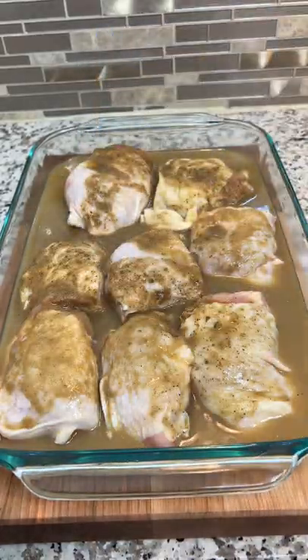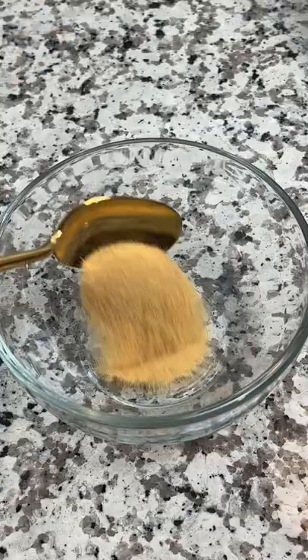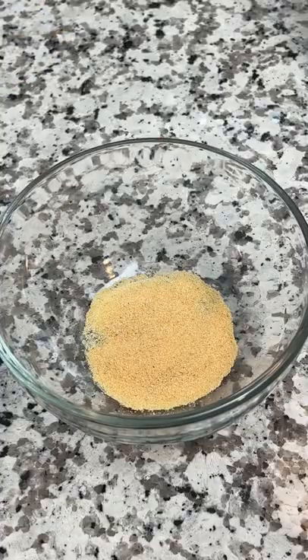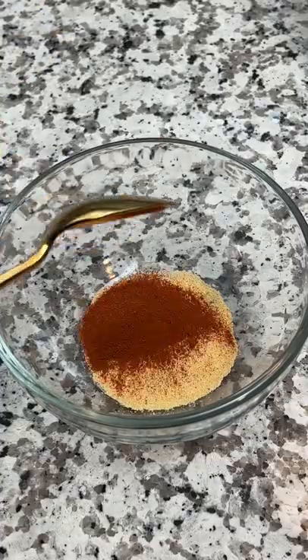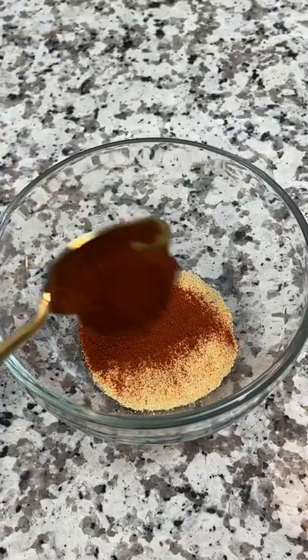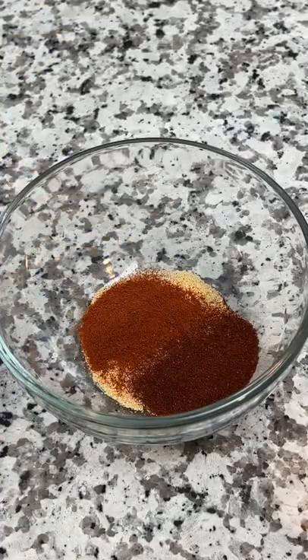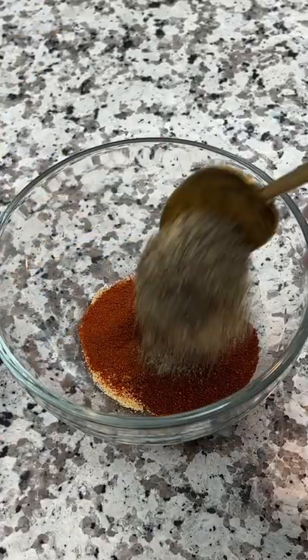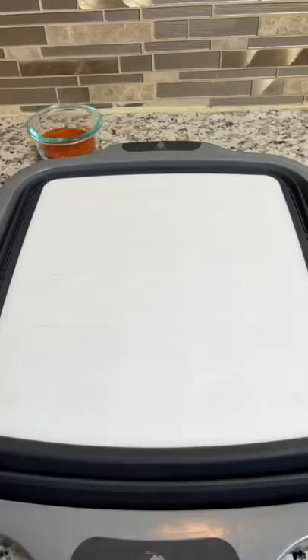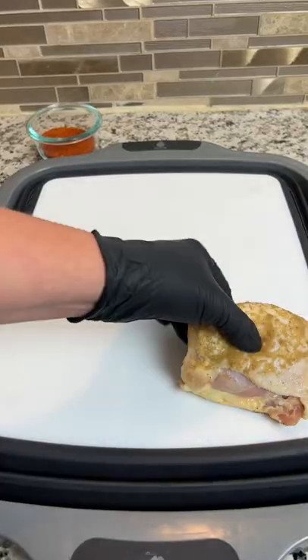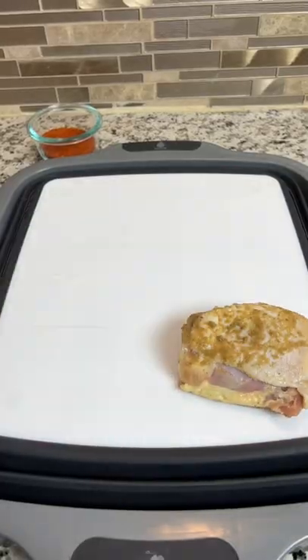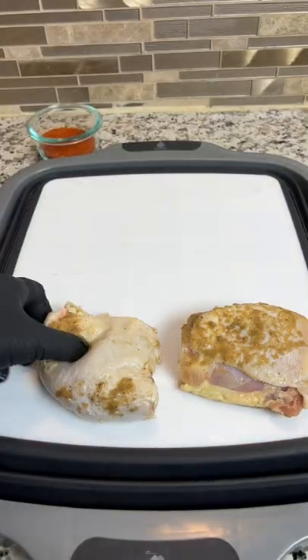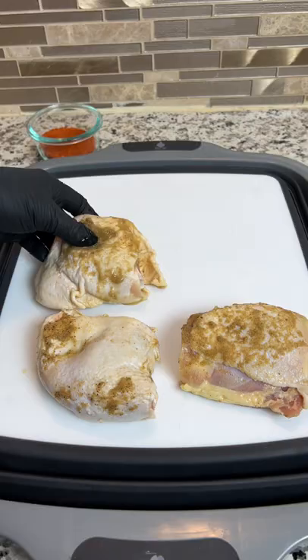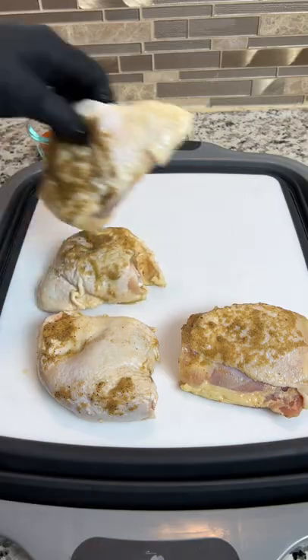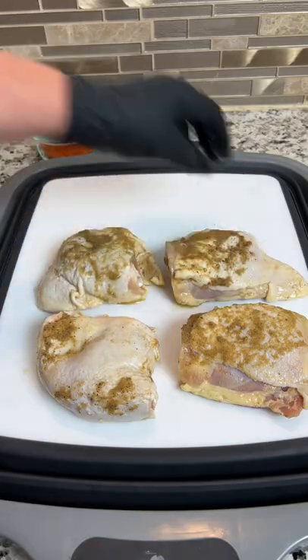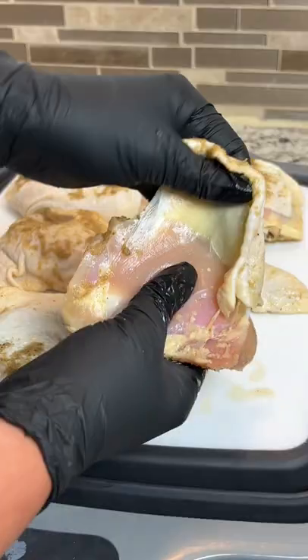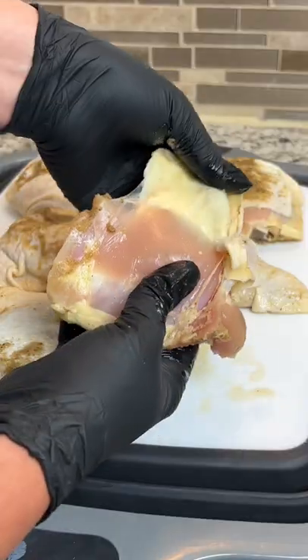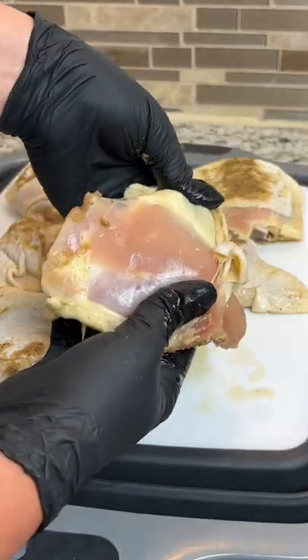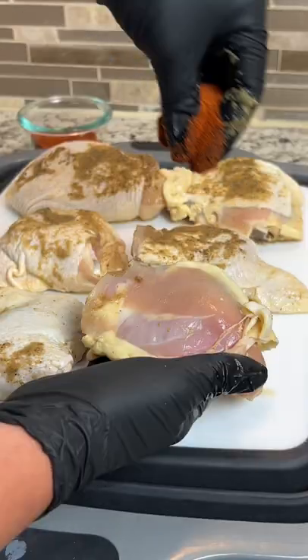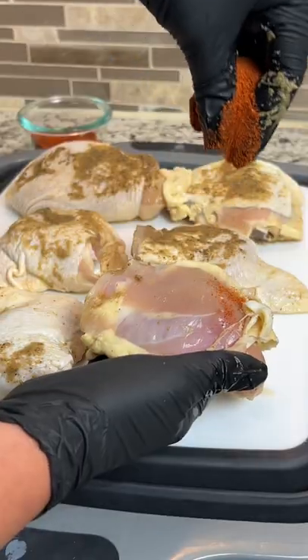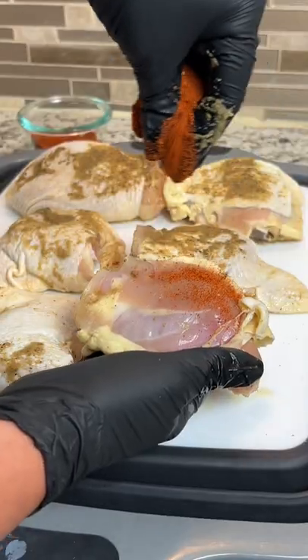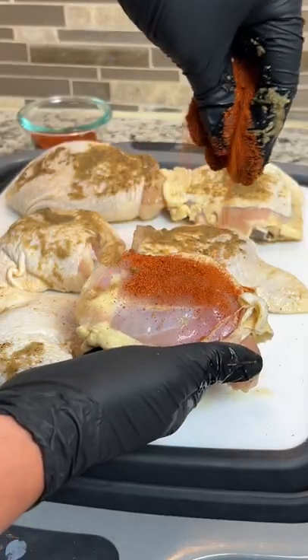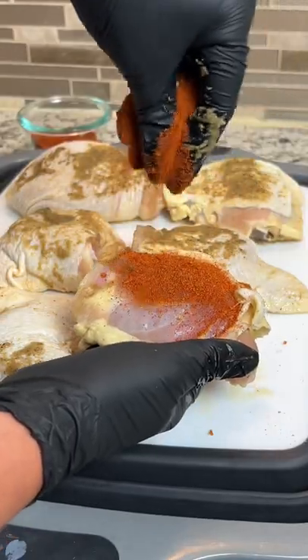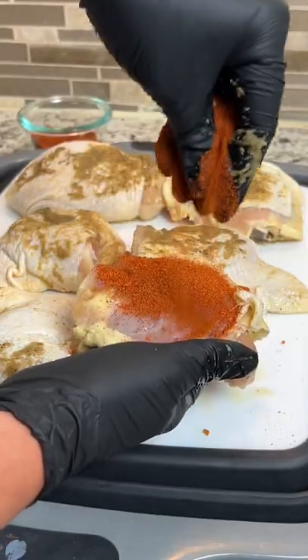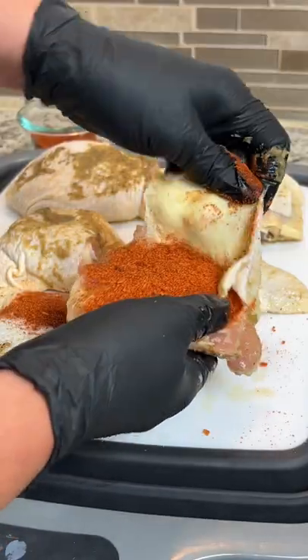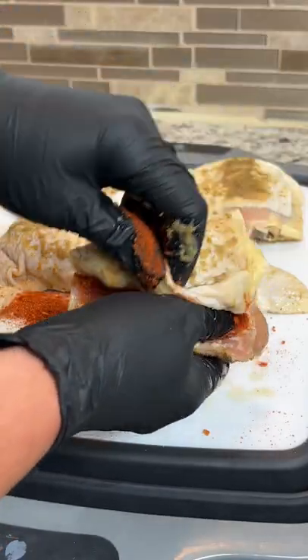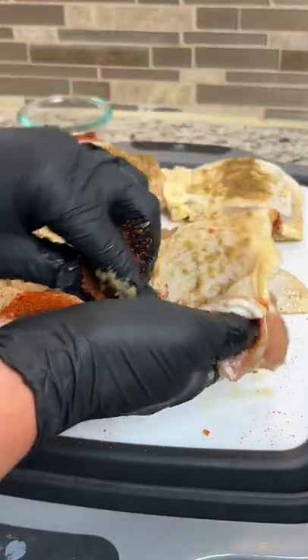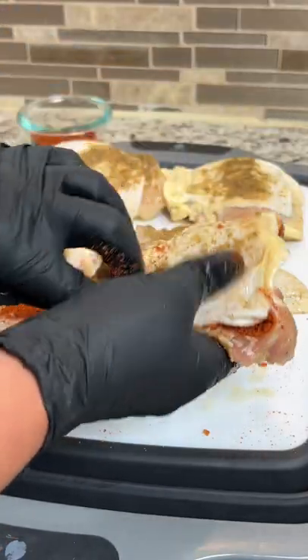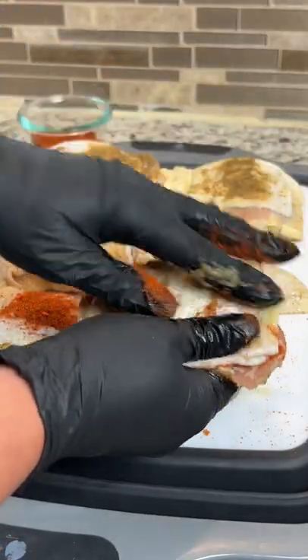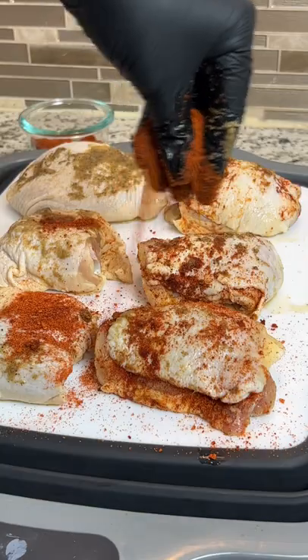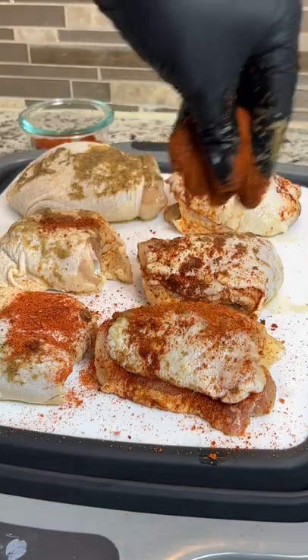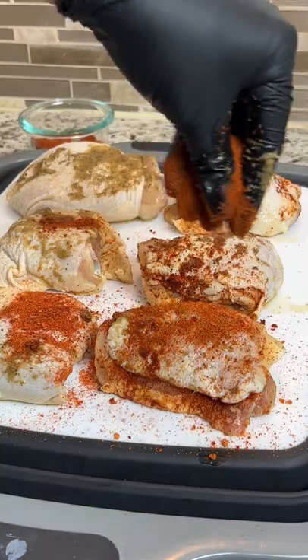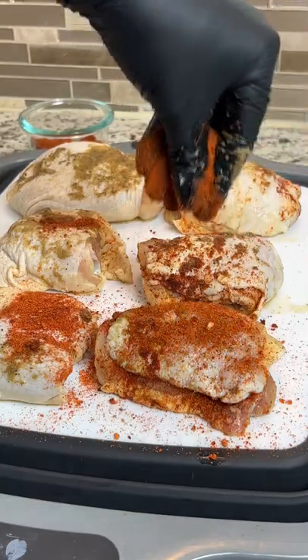You can find this recipe on our website. Now nobody likes bland chicken, so always peel back the skin and season the meat that's underneath. Then put the skin back on and season that too.